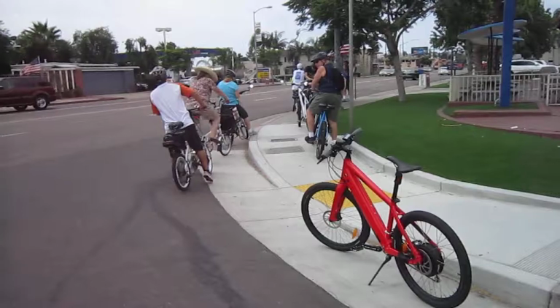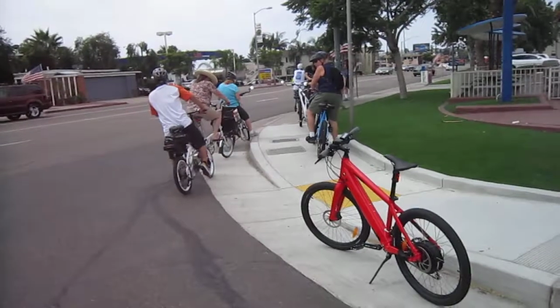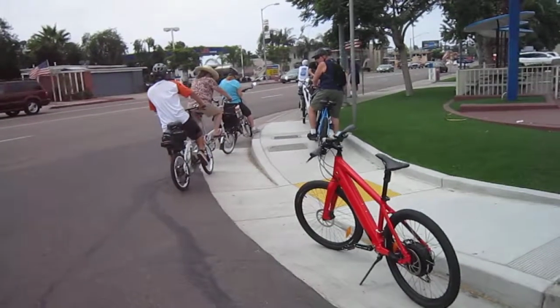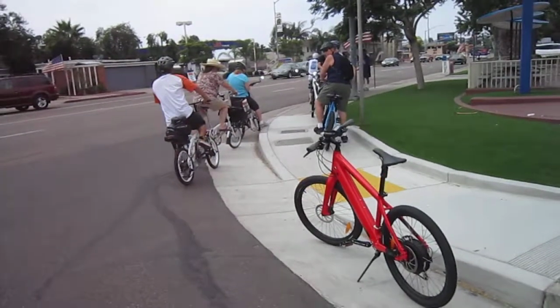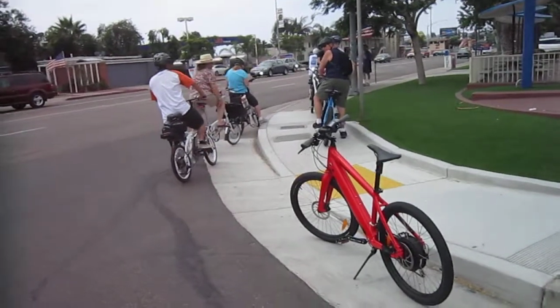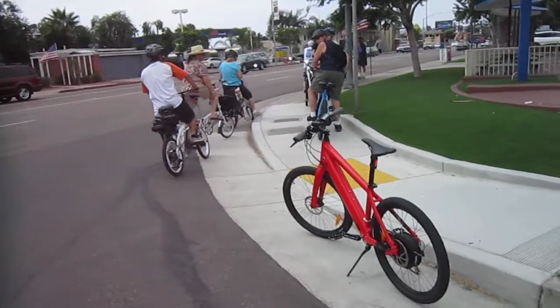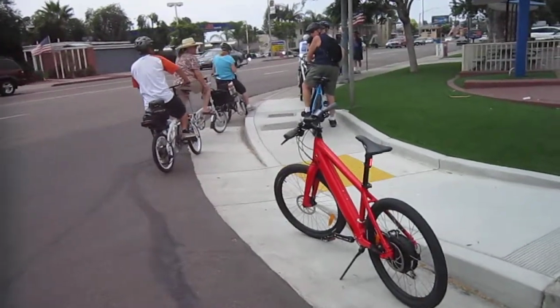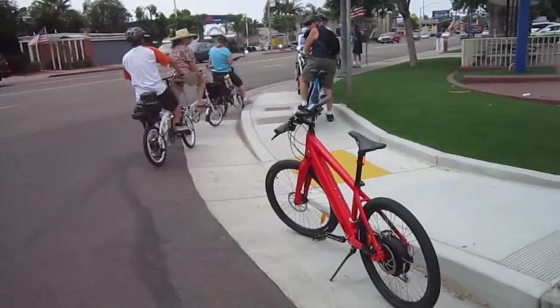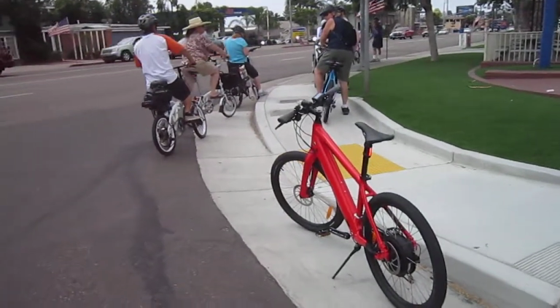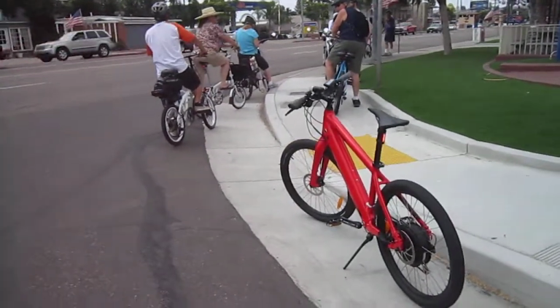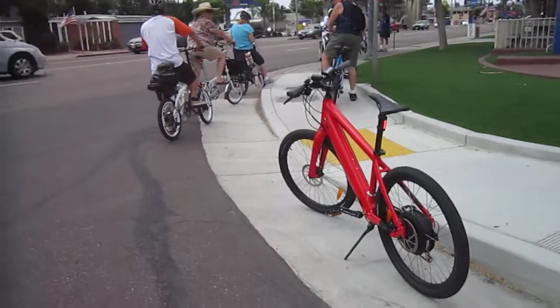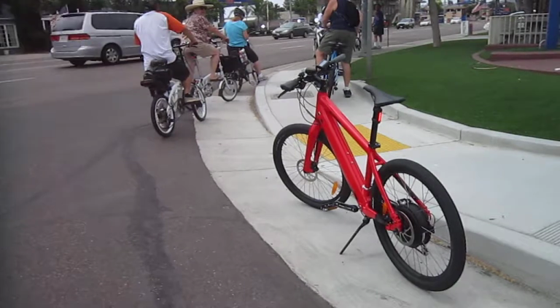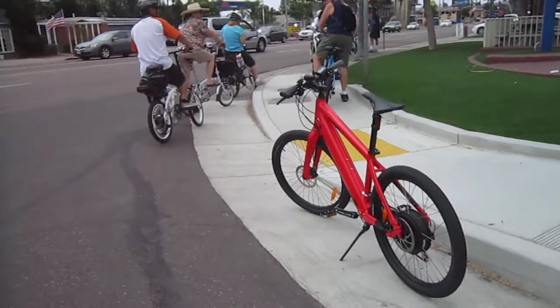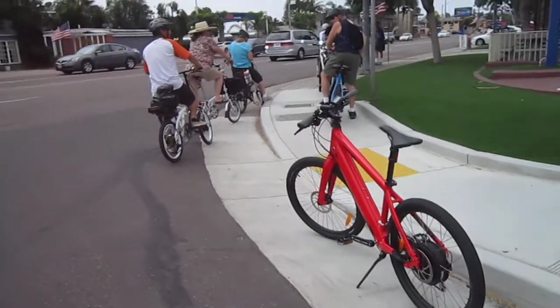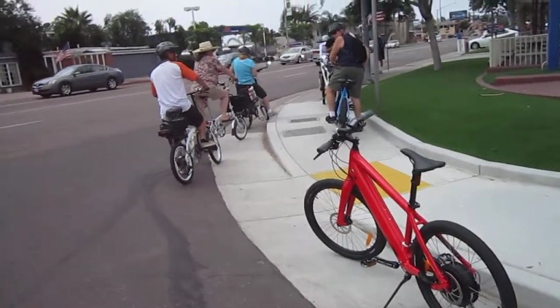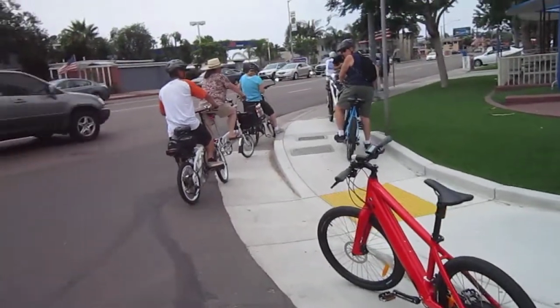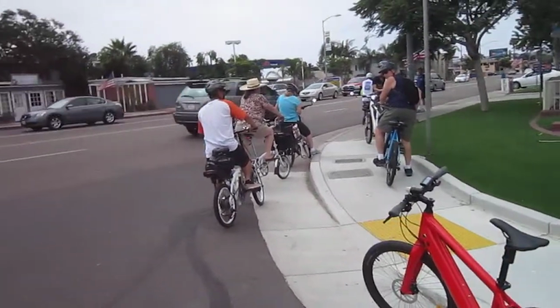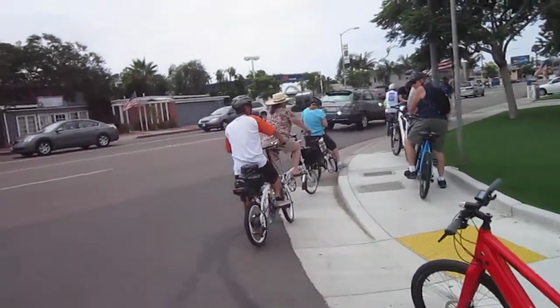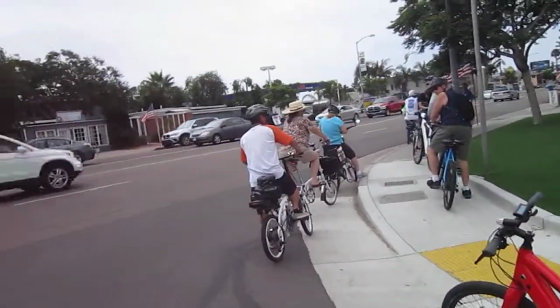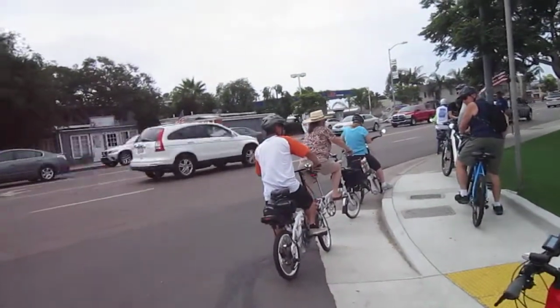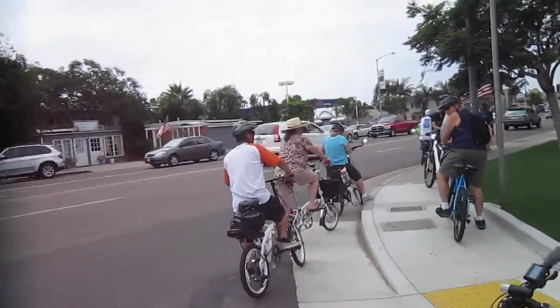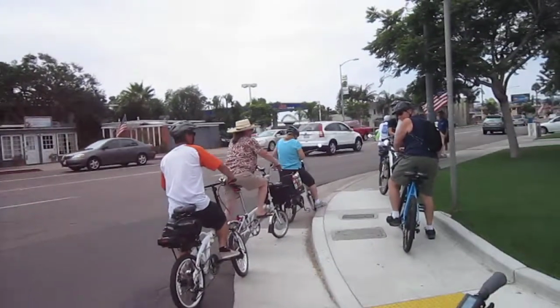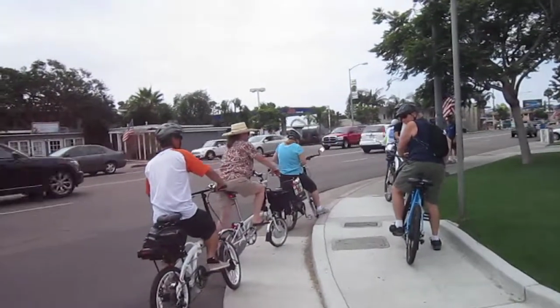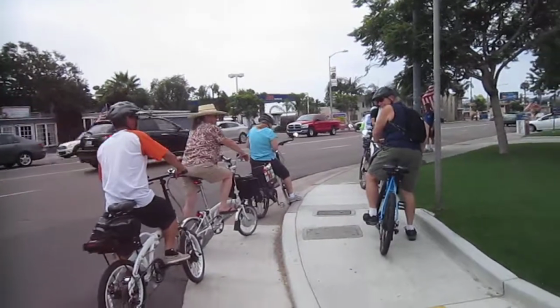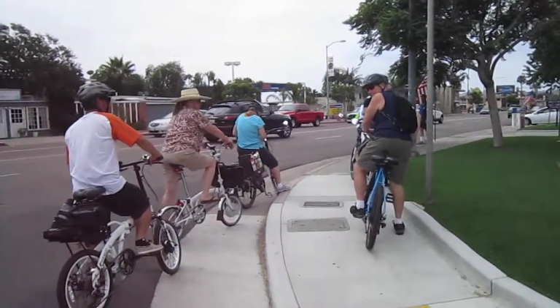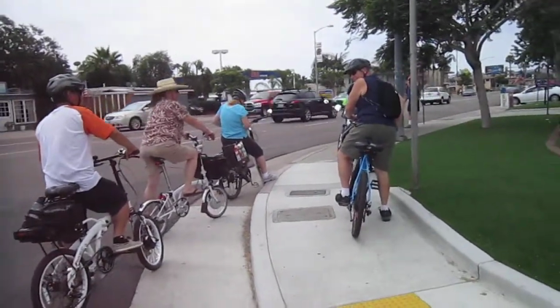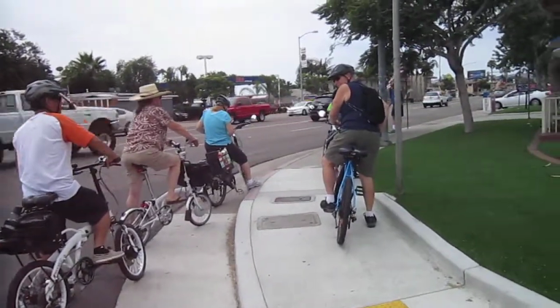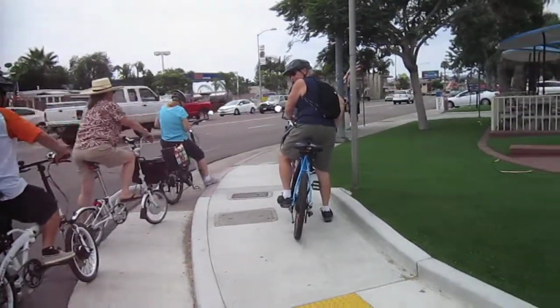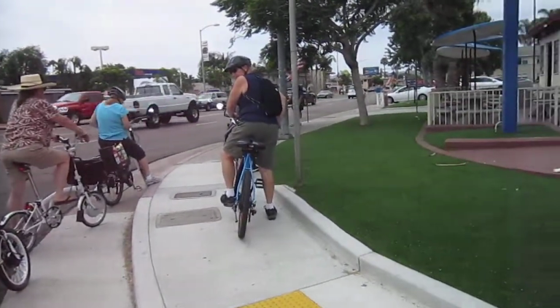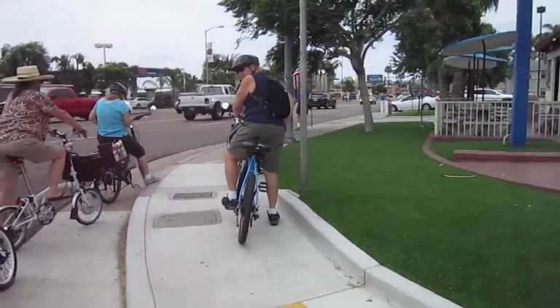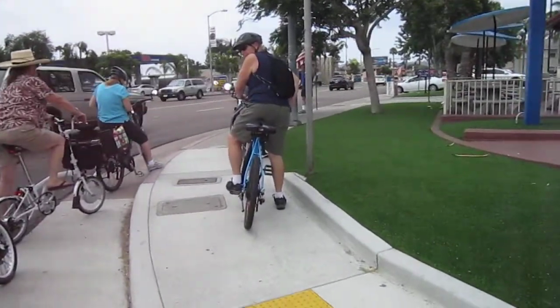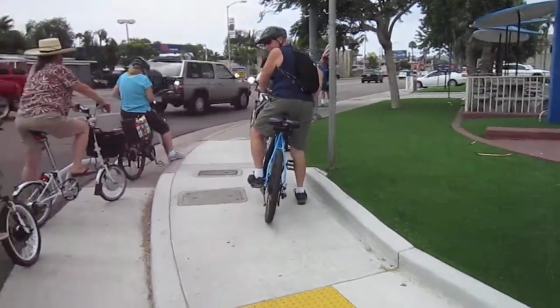Welcome back to Turbo Bob's Bicycle Blog. We are on the Kilowatt Hour San Diego Electric Bike Club e-bike ride. I'm riding that awesome Stomer Platinum. We had to stop because one rider didn't make the light. We're in Point Loma — it's kind of busy here, but not too bad.